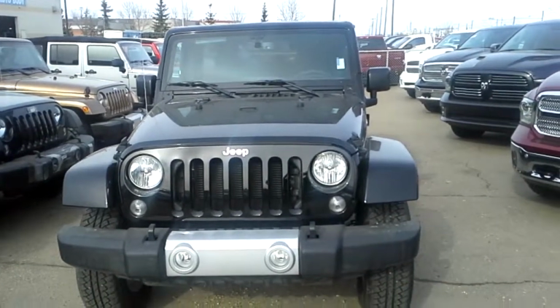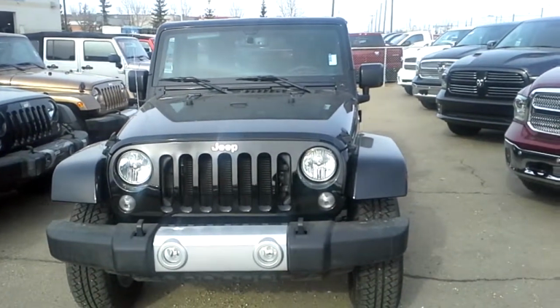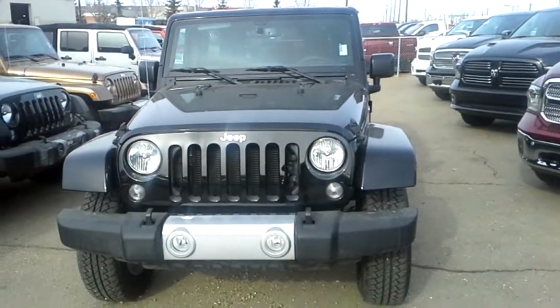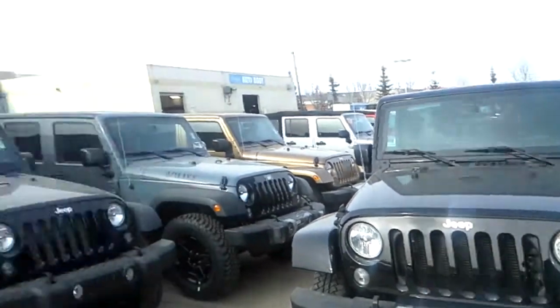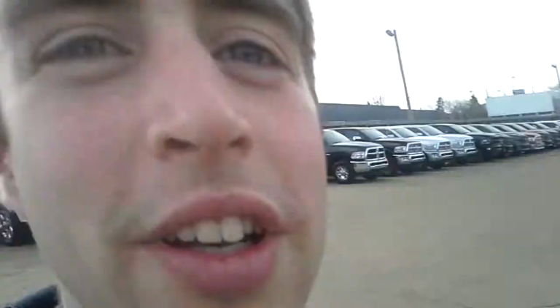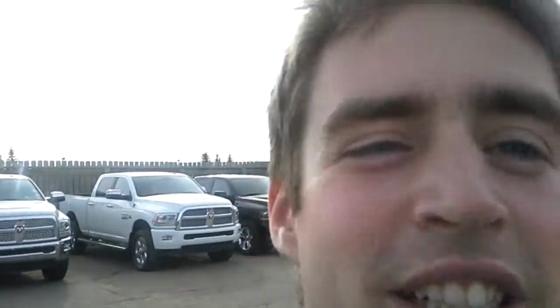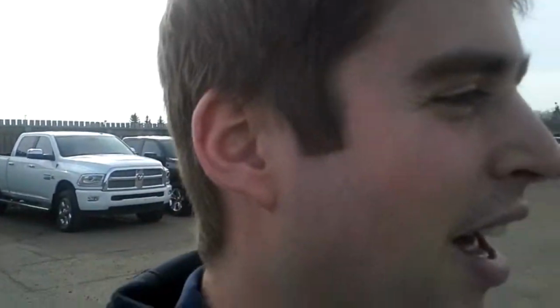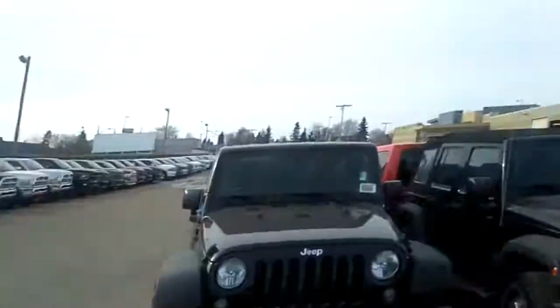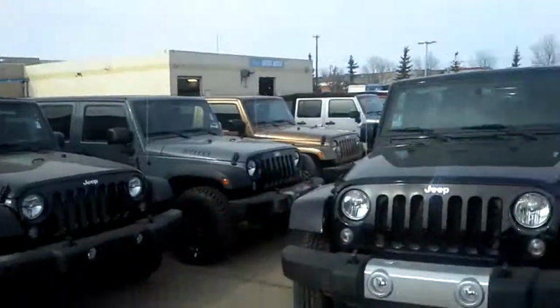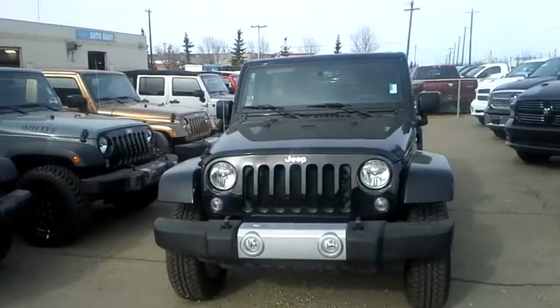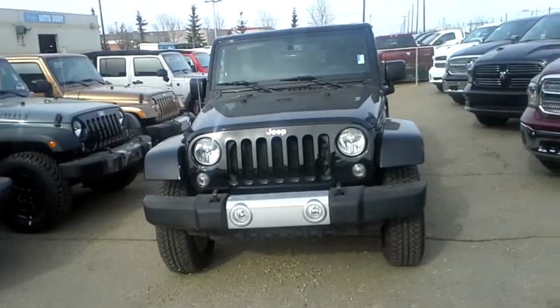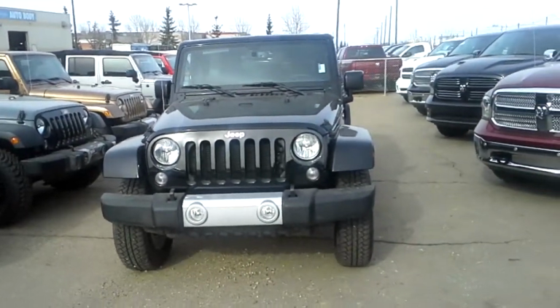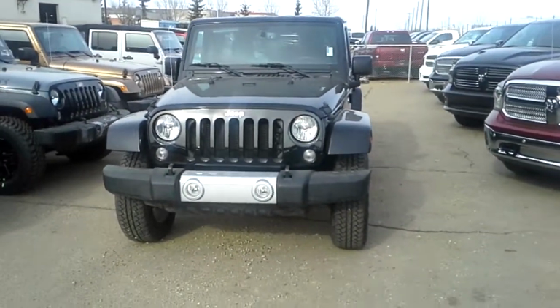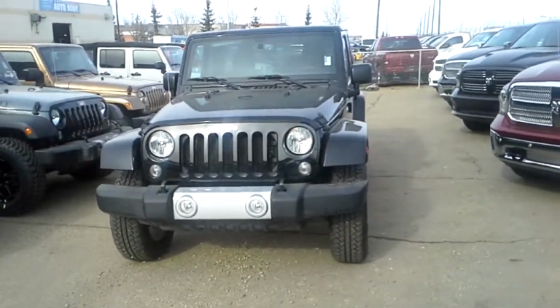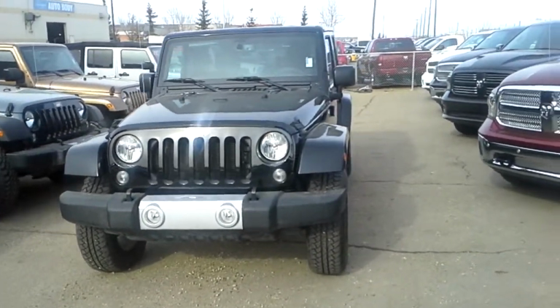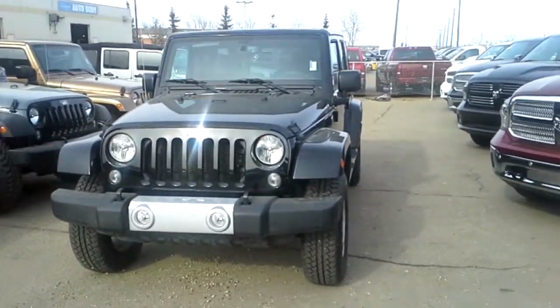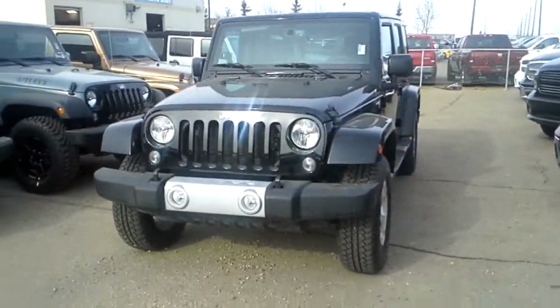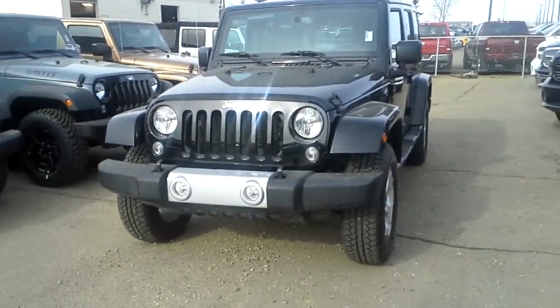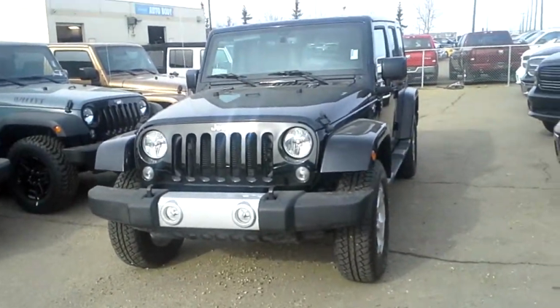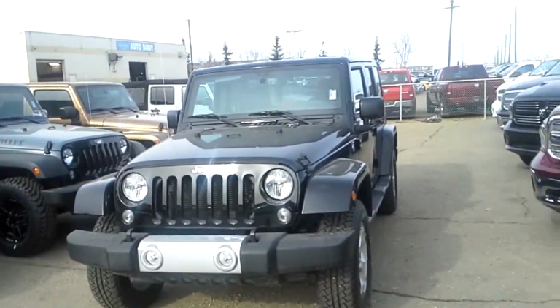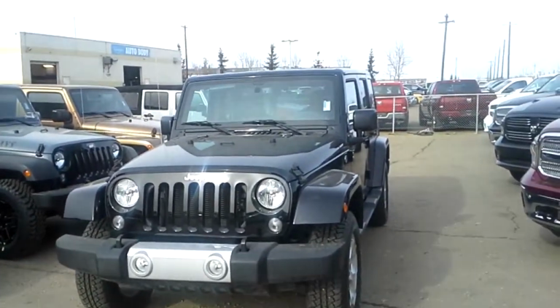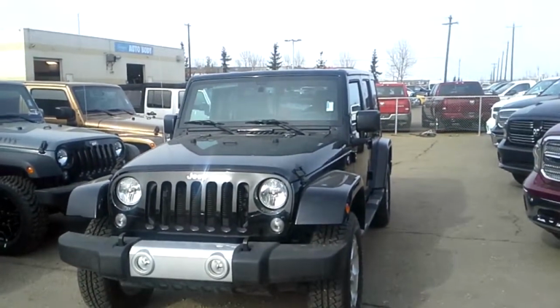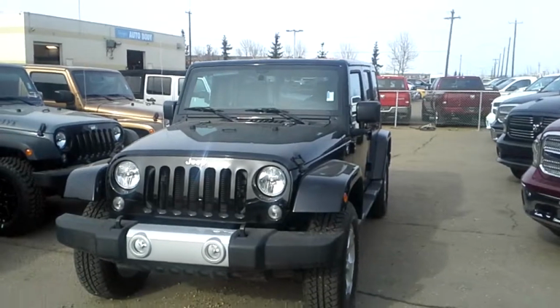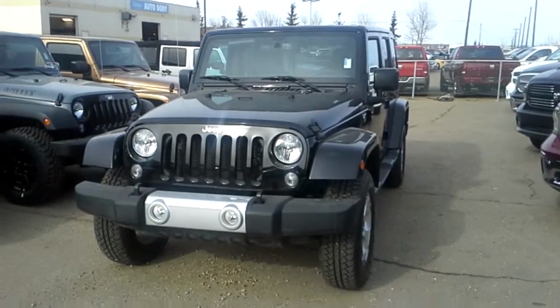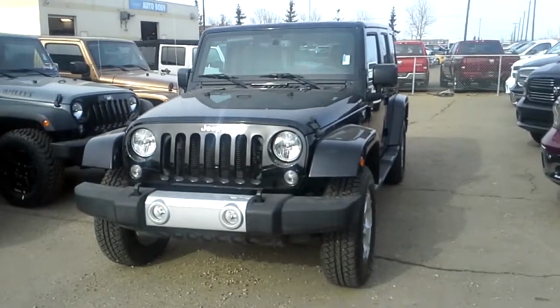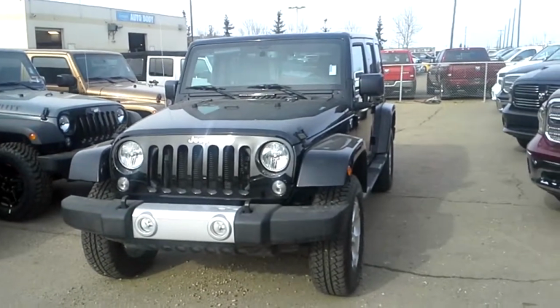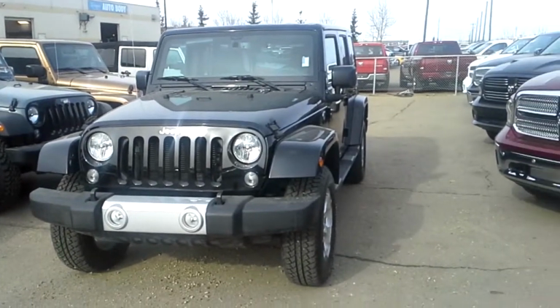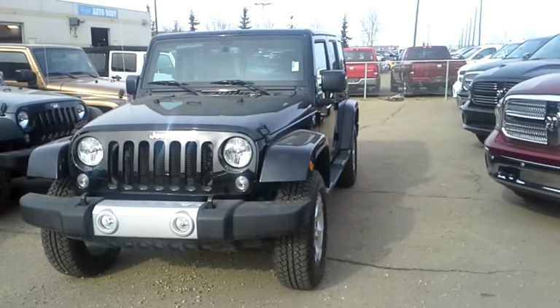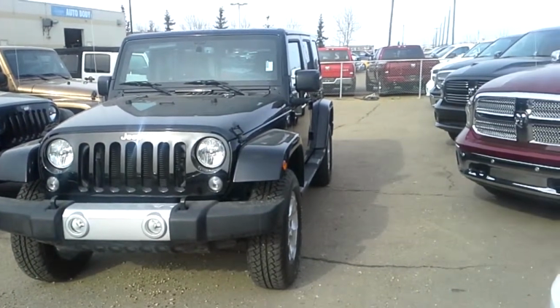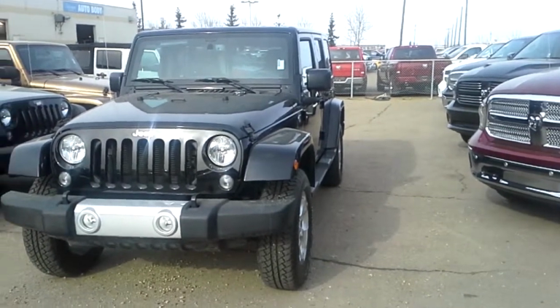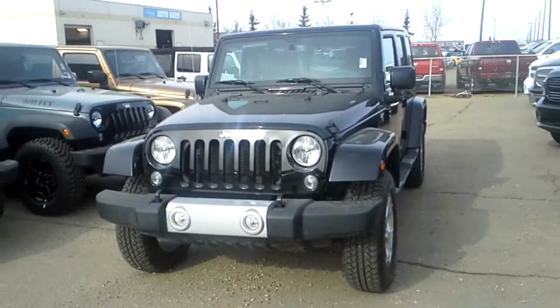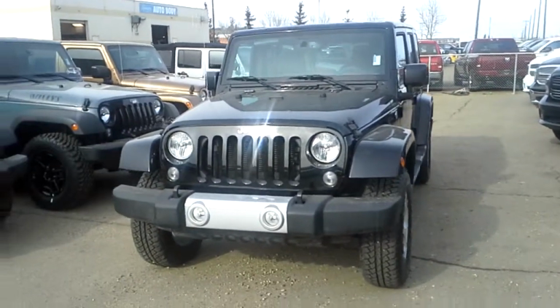Hello Cole, it's Josh here from Lunderry Dodge and here I'm just showing you one of our 2015 Wranglers. Now I know you're looking for a black one, black hard top, soft top as well, that you're looking to do a lift on, fully loaded.